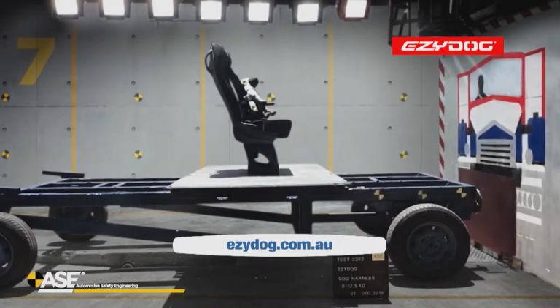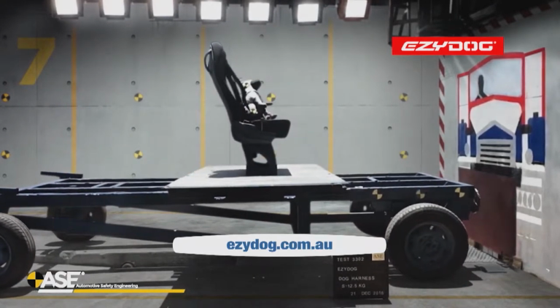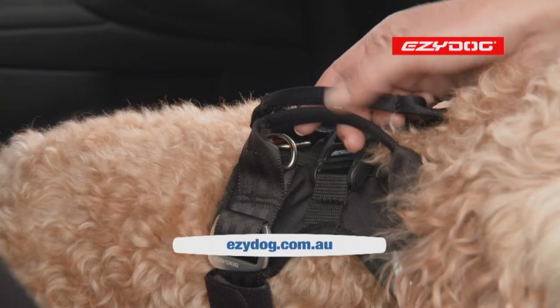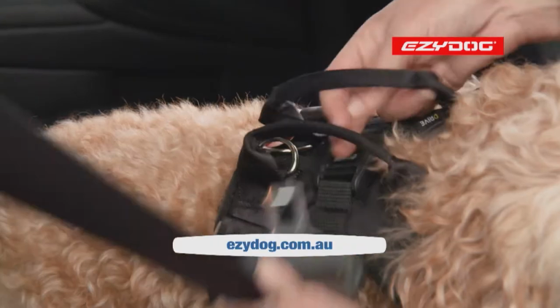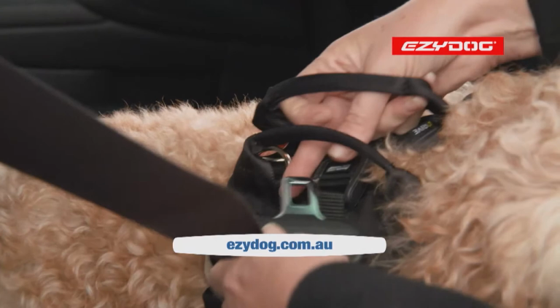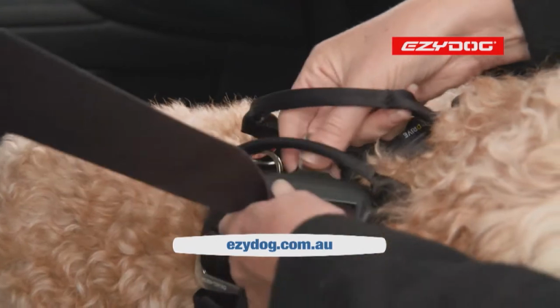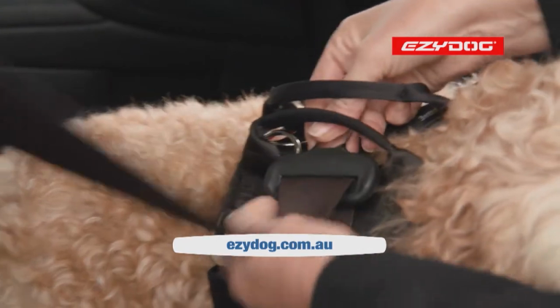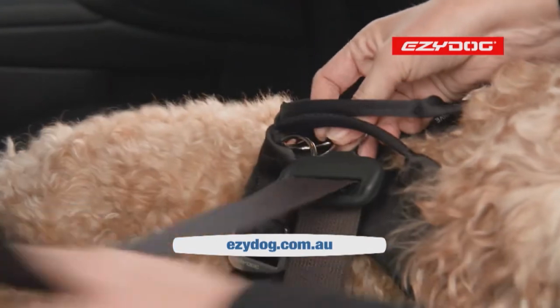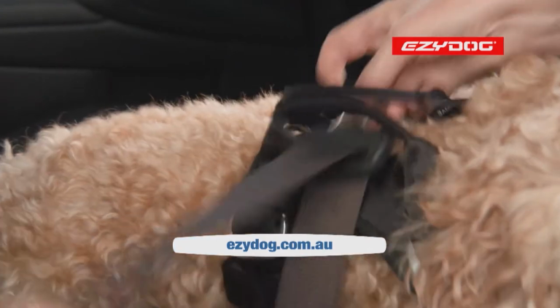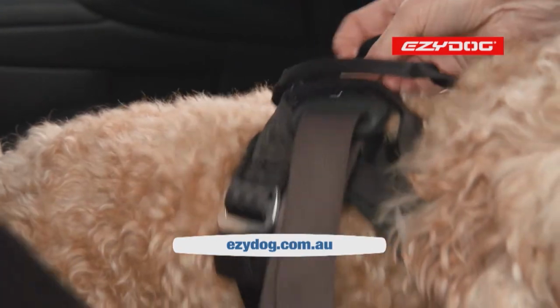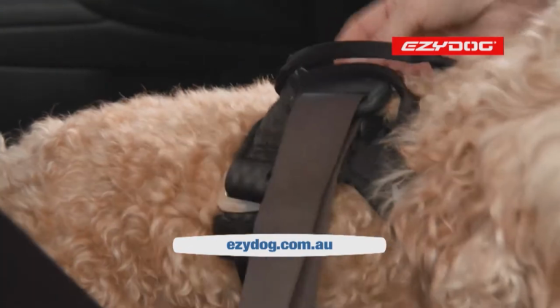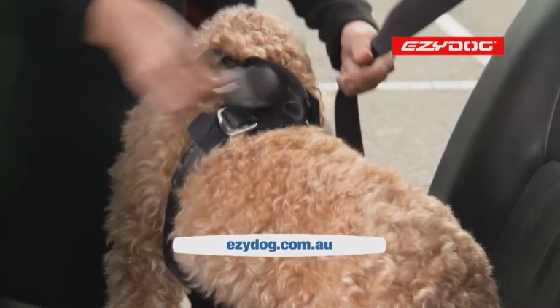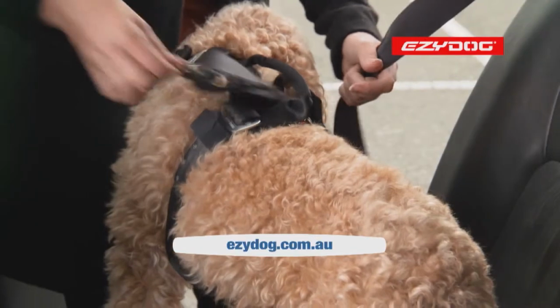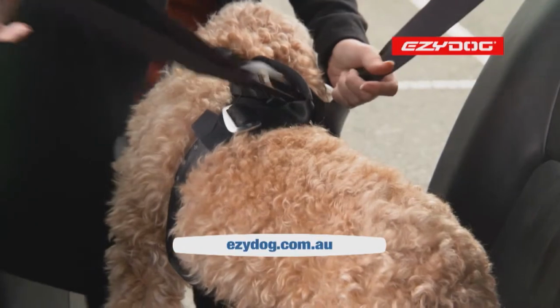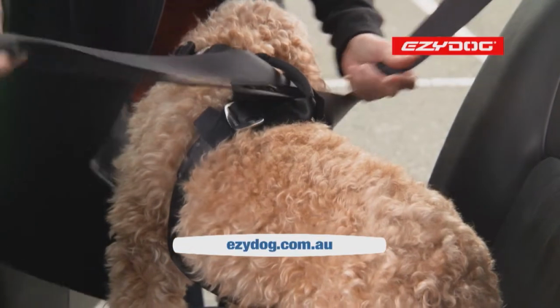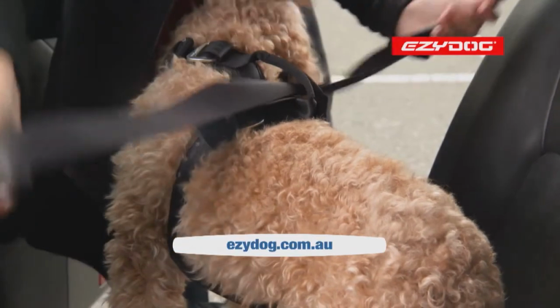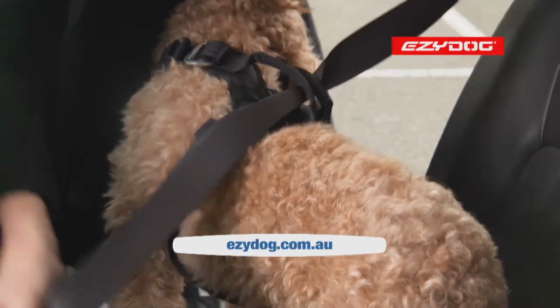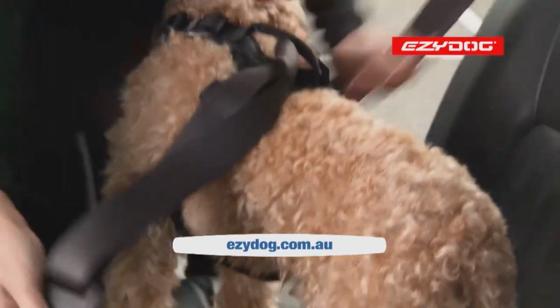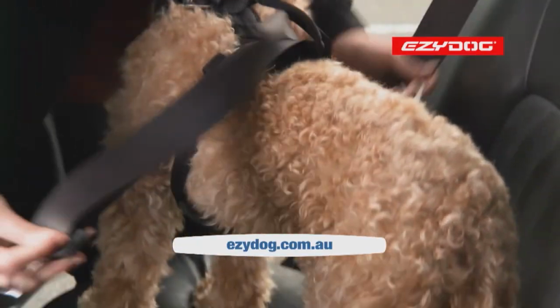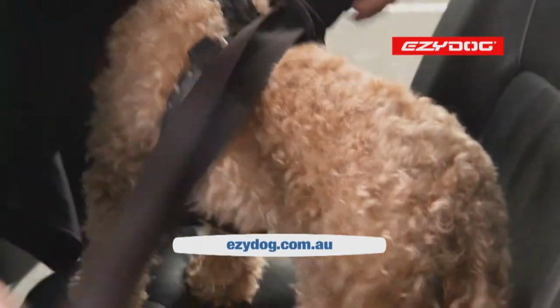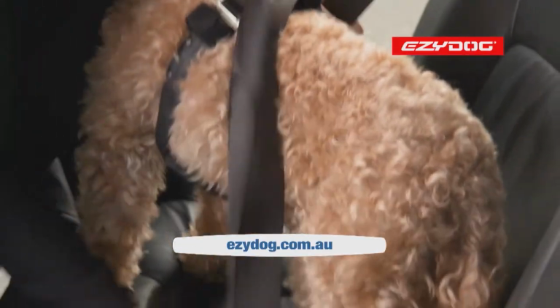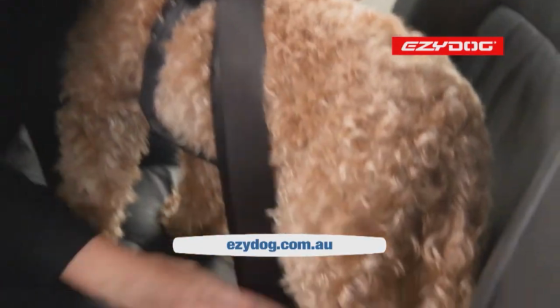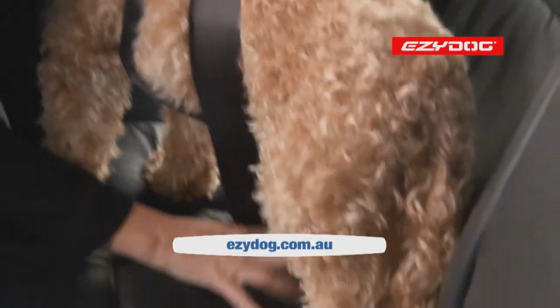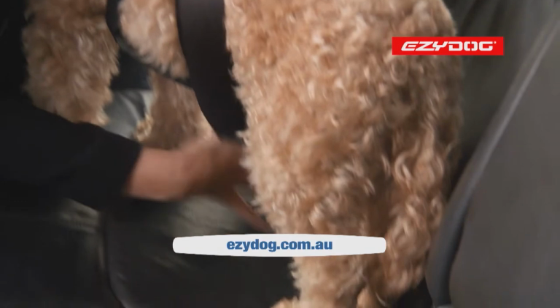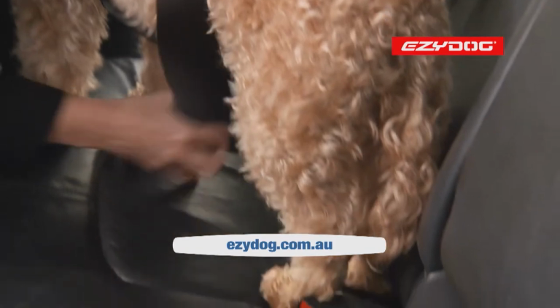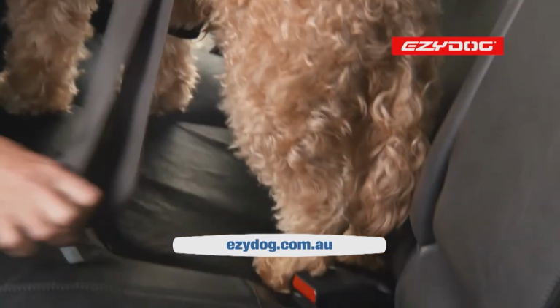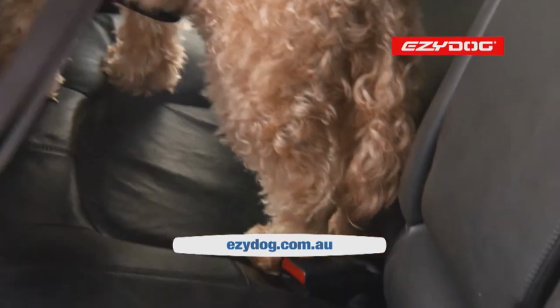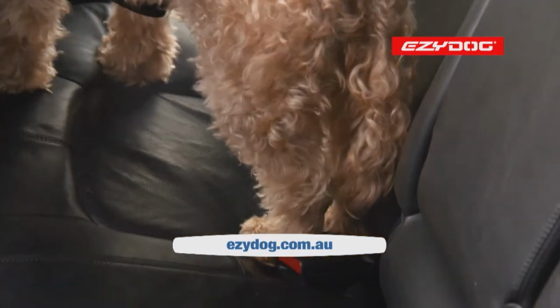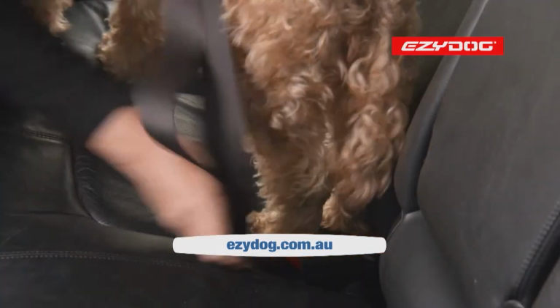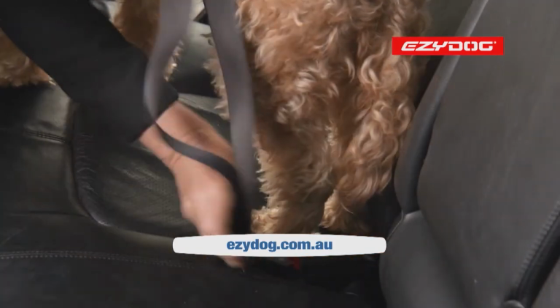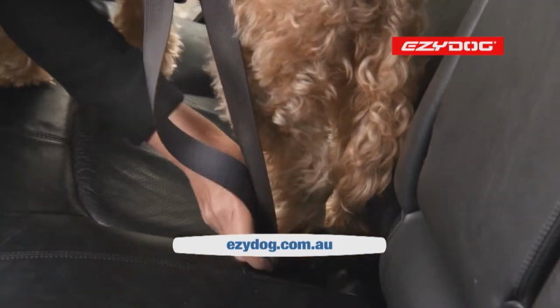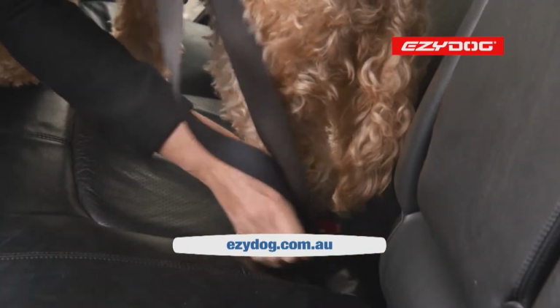Never fasten the seat belt attachment directly to the dog's collar, or tie the dog to the door handles. And if your car has airbags in the front seat, then harness them in the back.